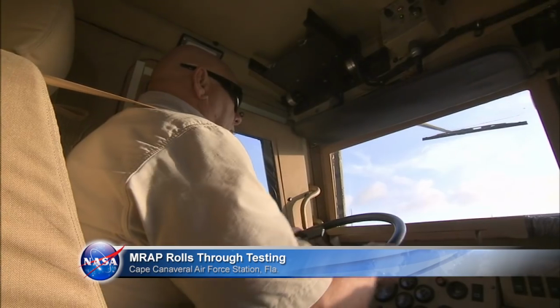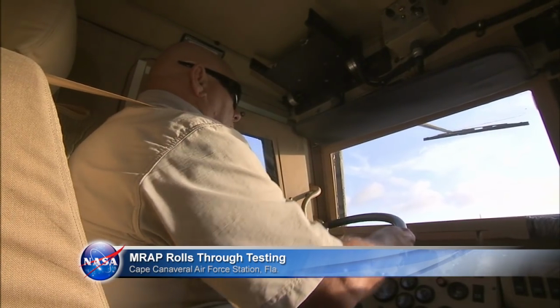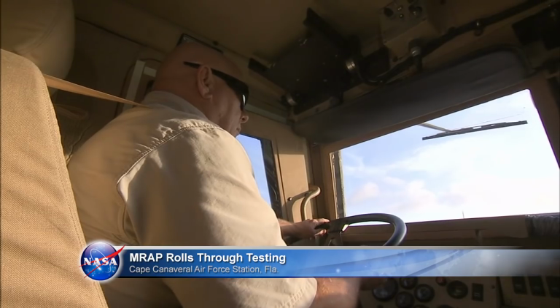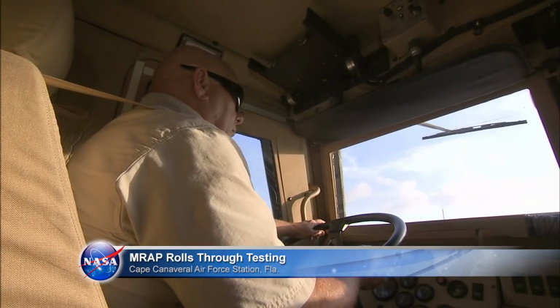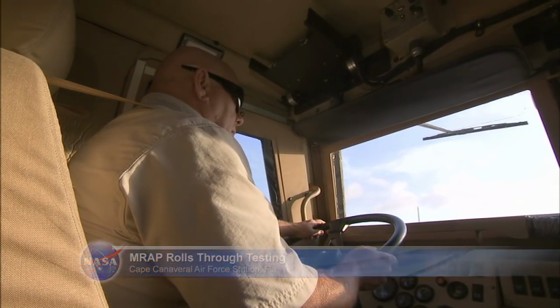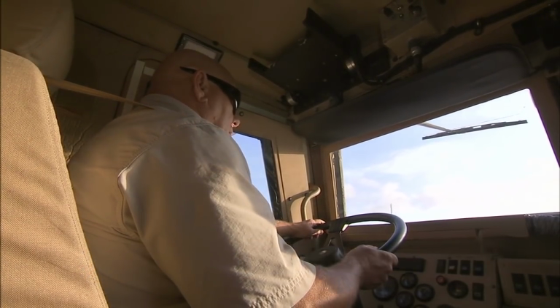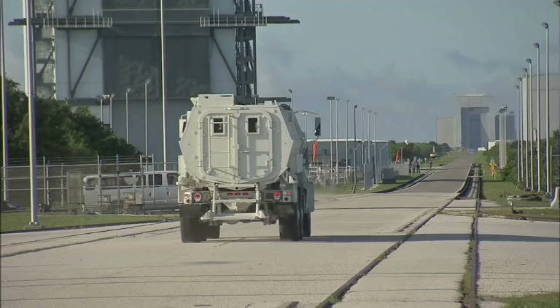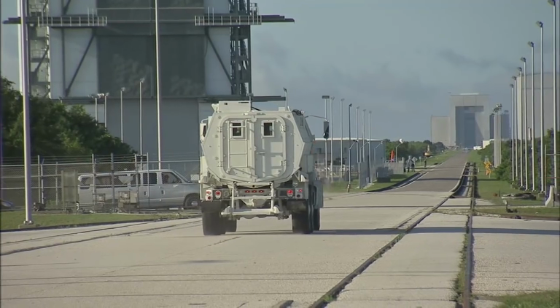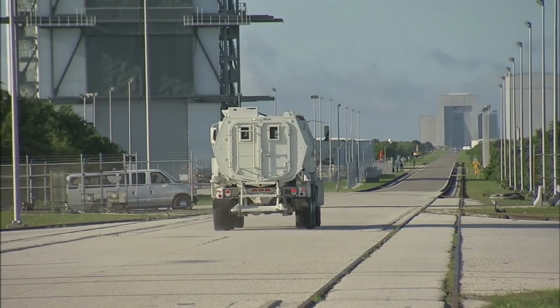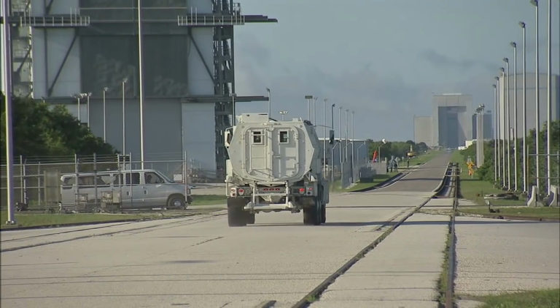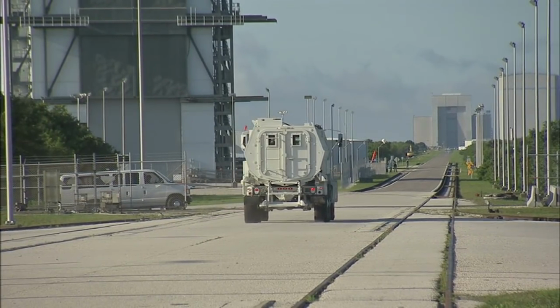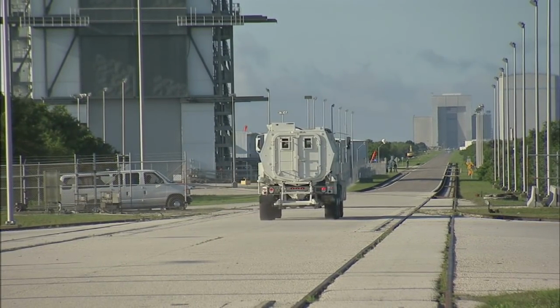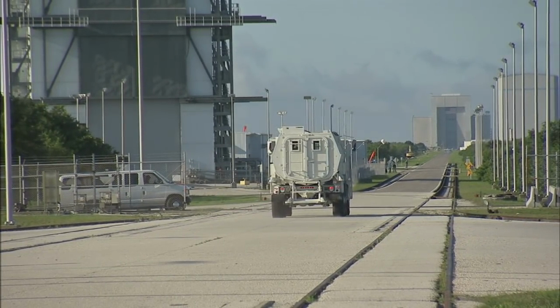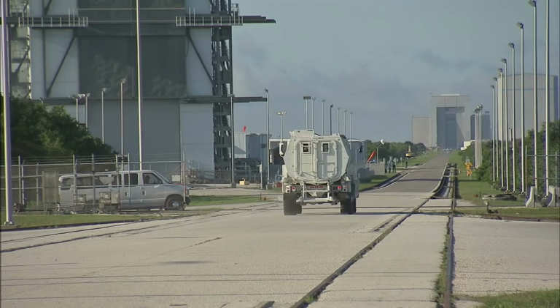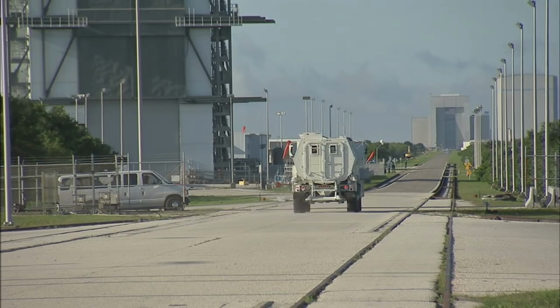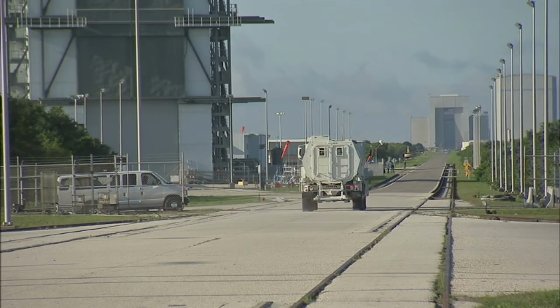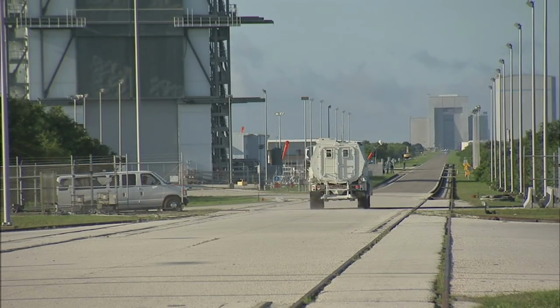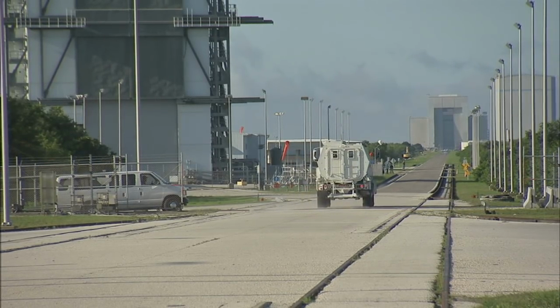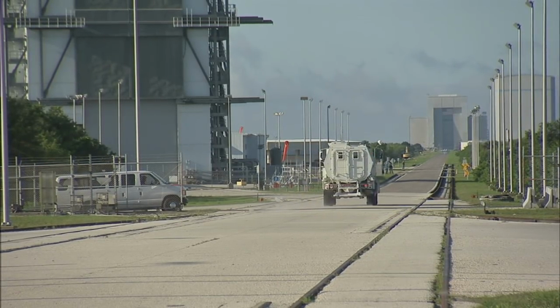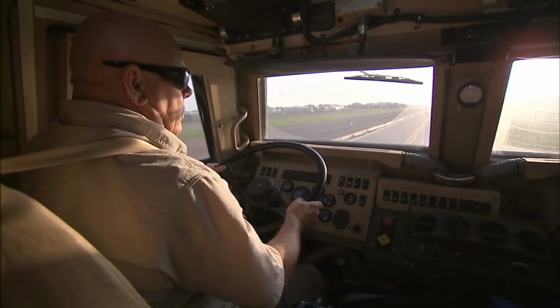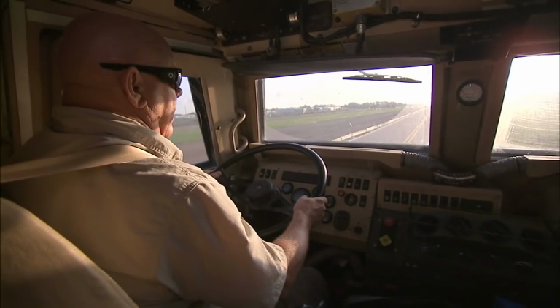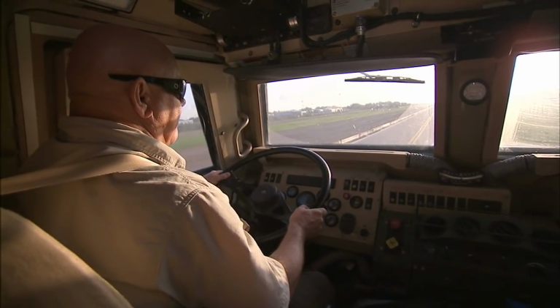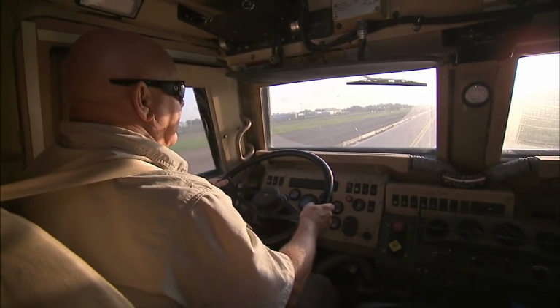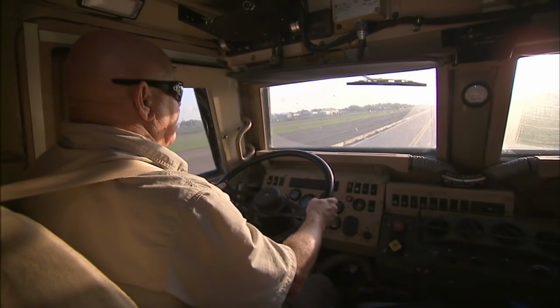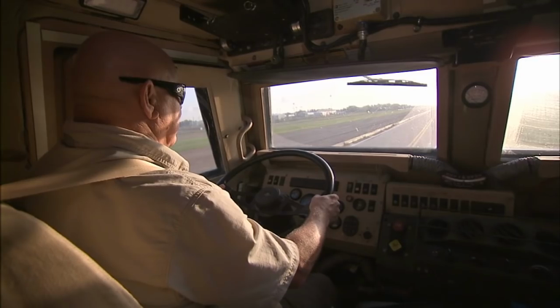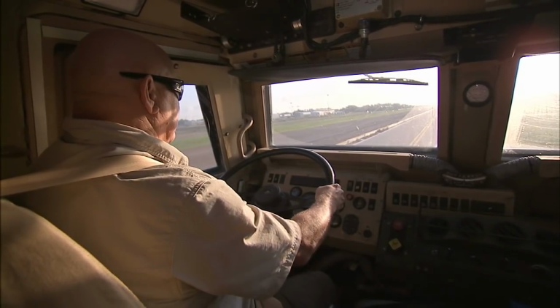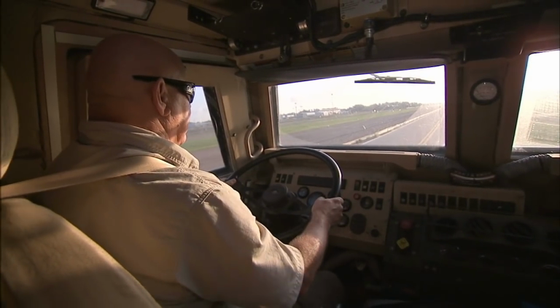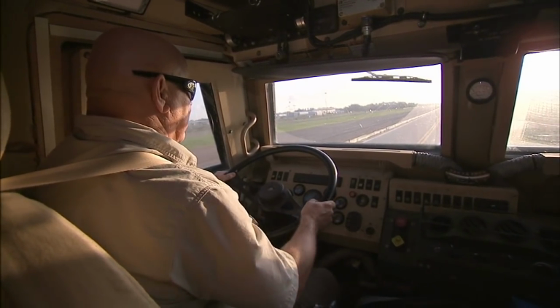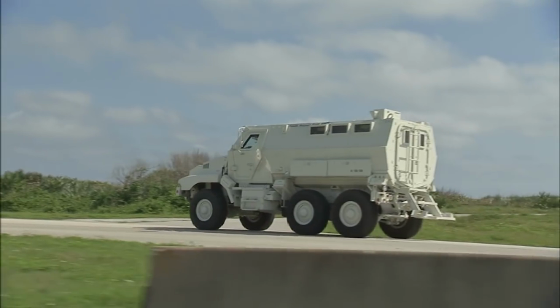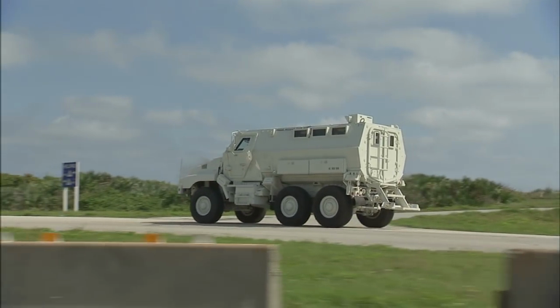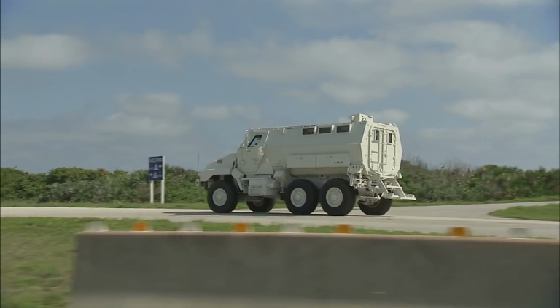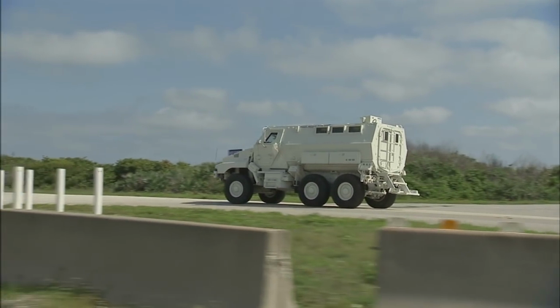NASA, Boeing, and United Launch Alliance engineers timed an MRAP armored vehicle as it traveled from different points at Space Launch Complex 41. The goal was to find out how long it would take for astronauts and ground crews to evacuate the launch pad in an emergency.